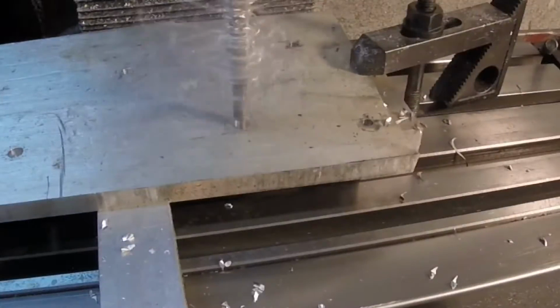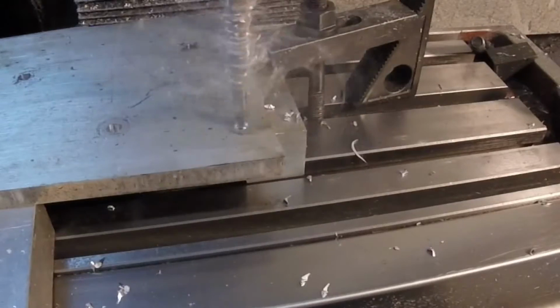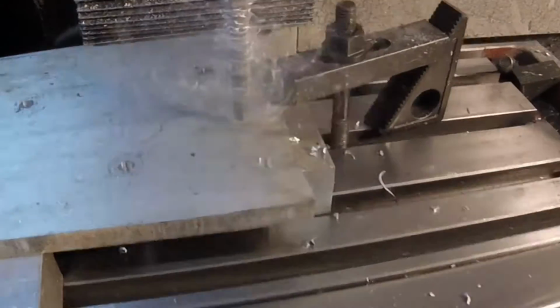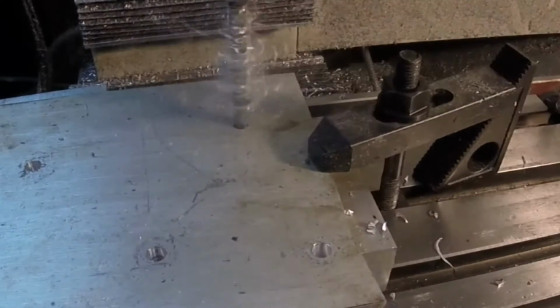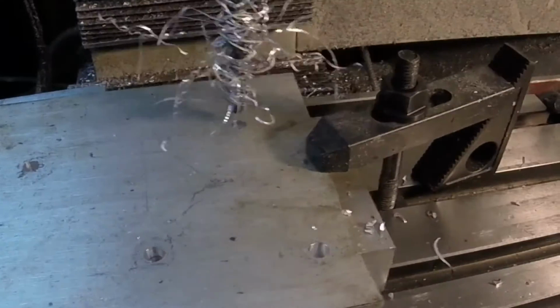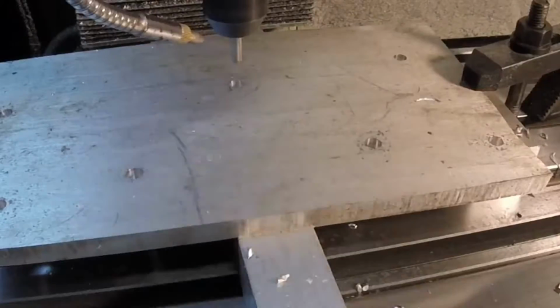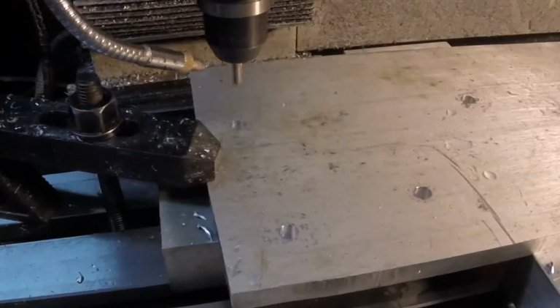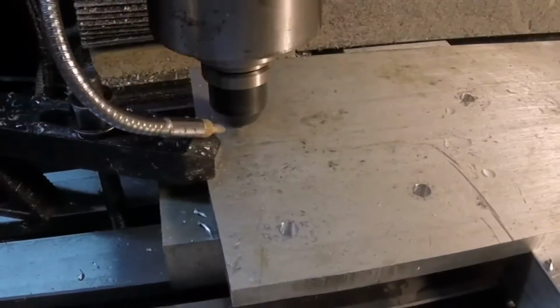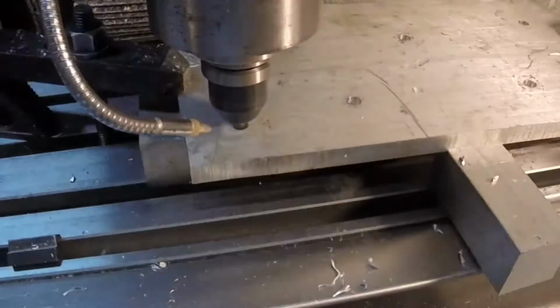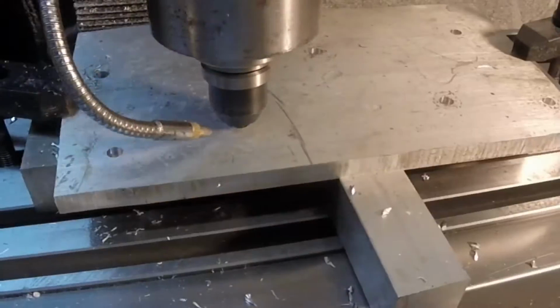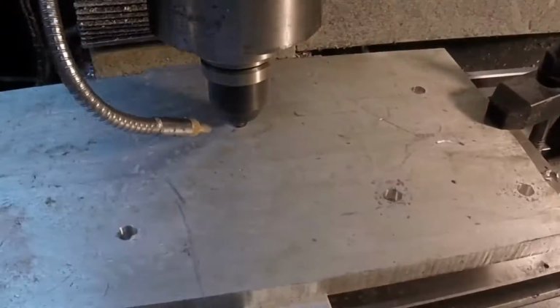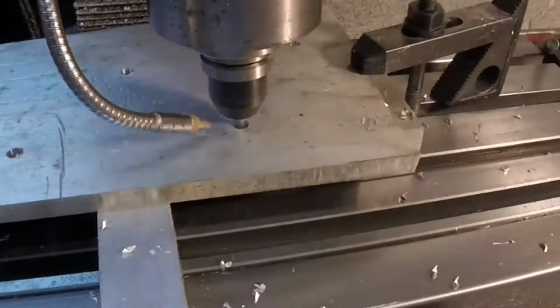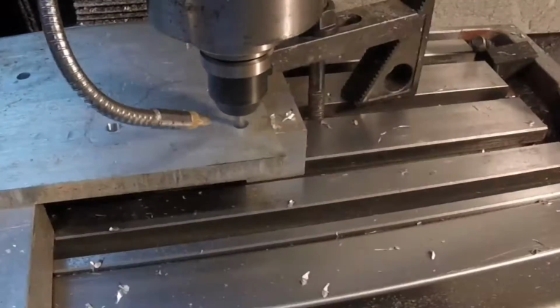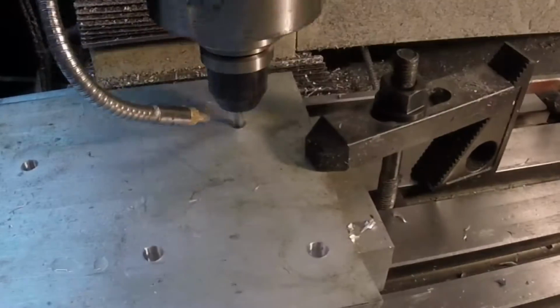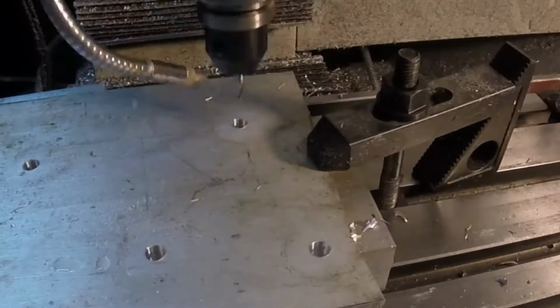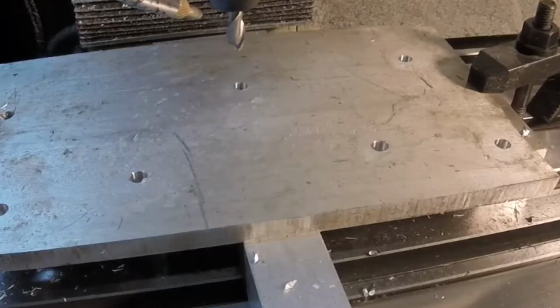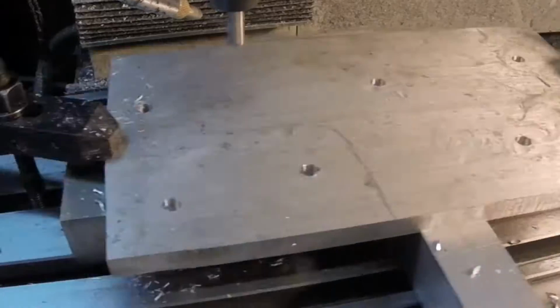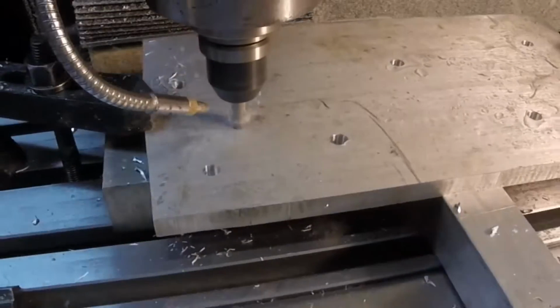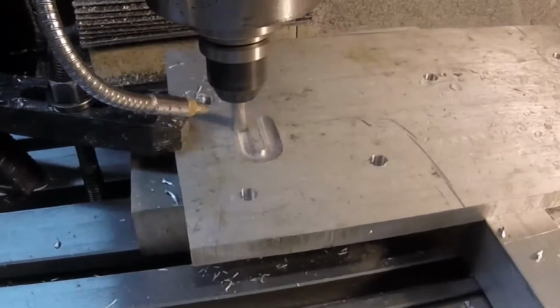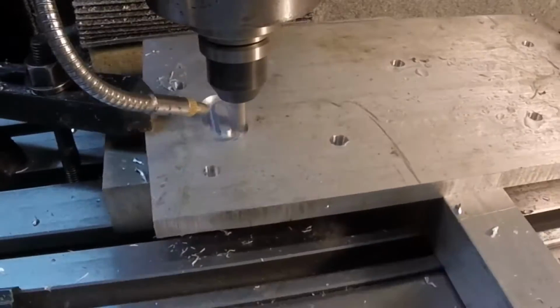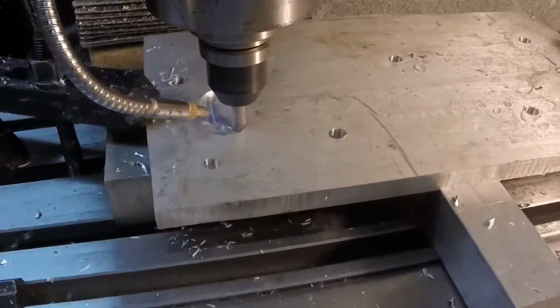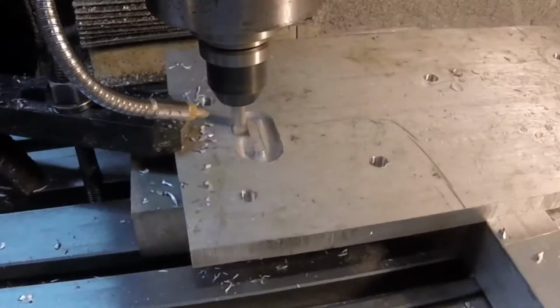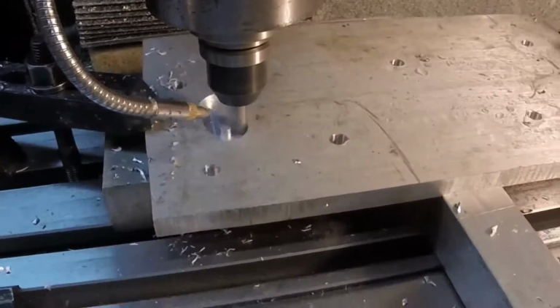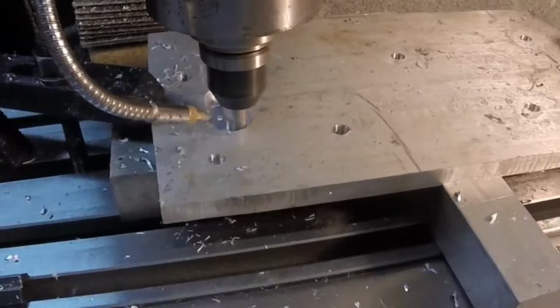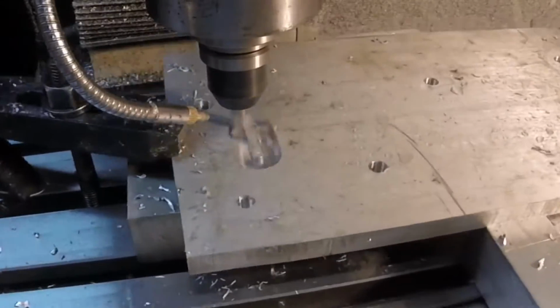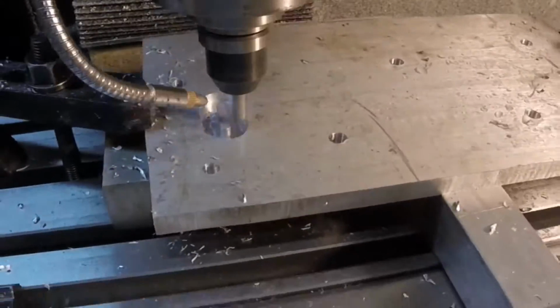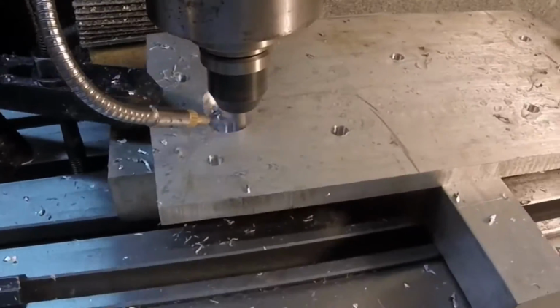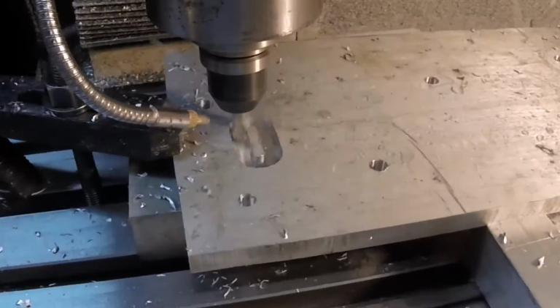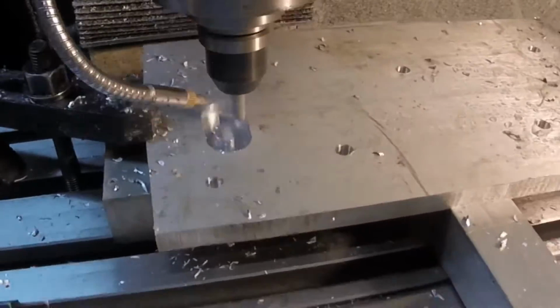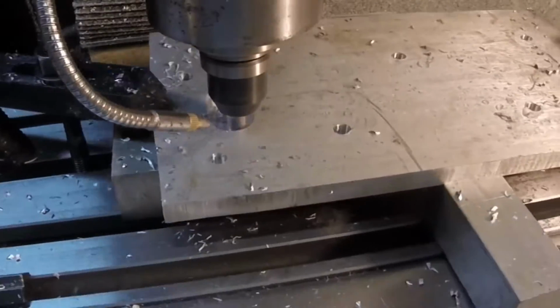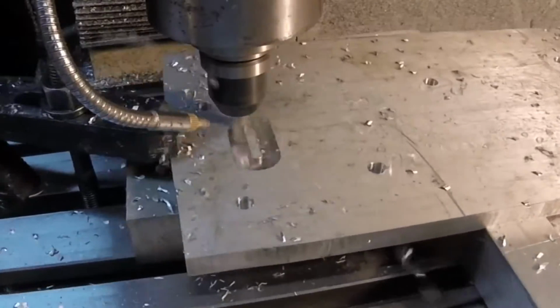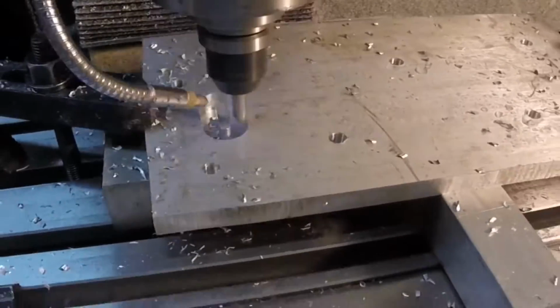Here we're just making the holes bigger. I didn't have the correct size drill bit for the finished dimension, so I had to use a quarter-inch end mill to wallow those holes out.